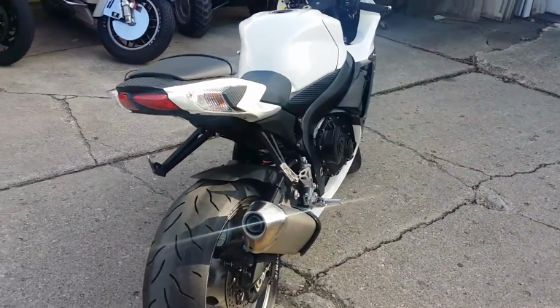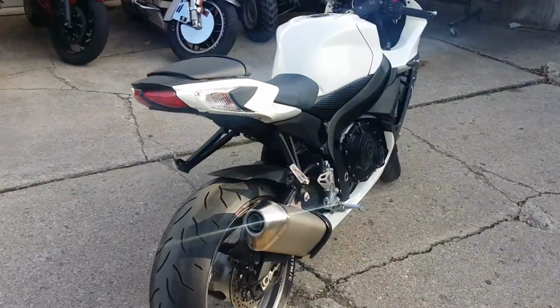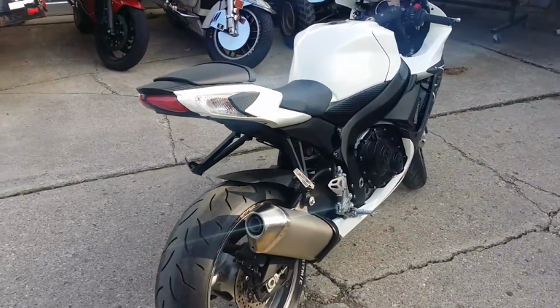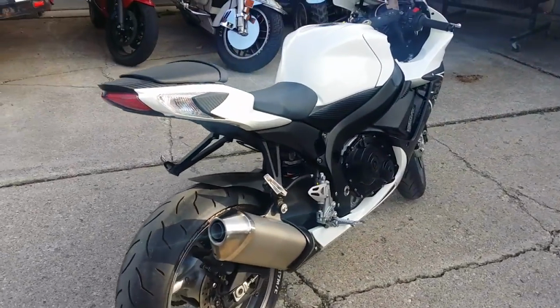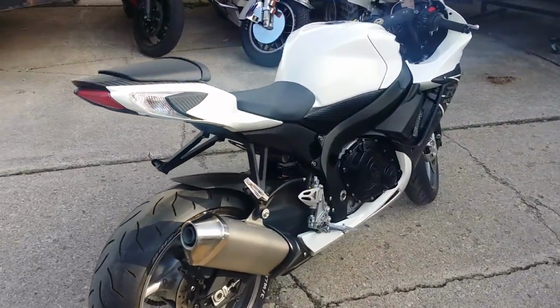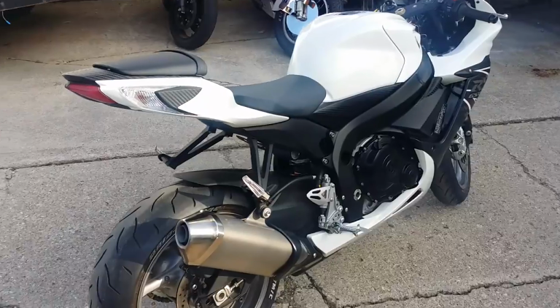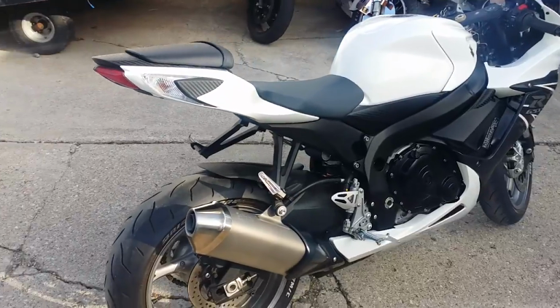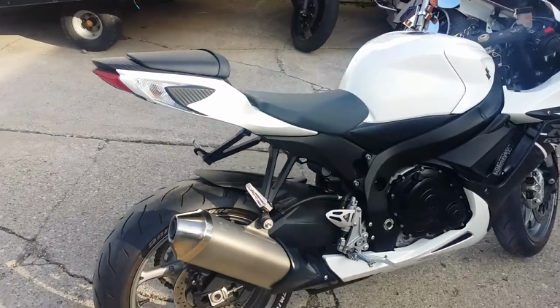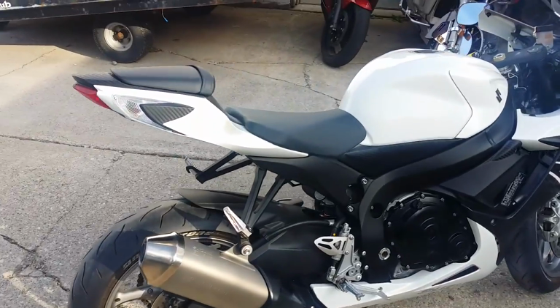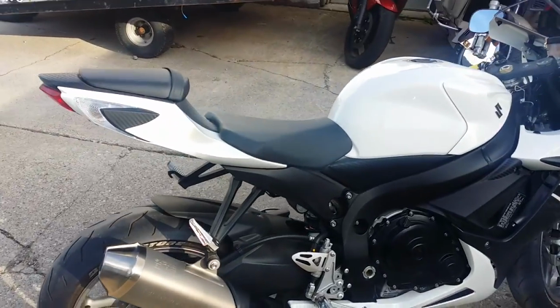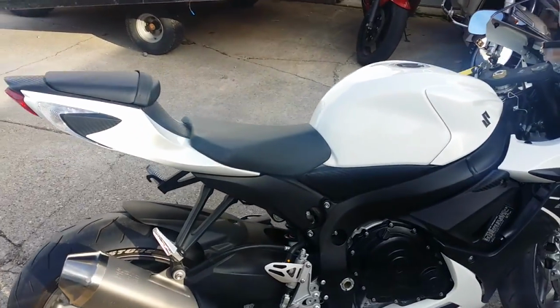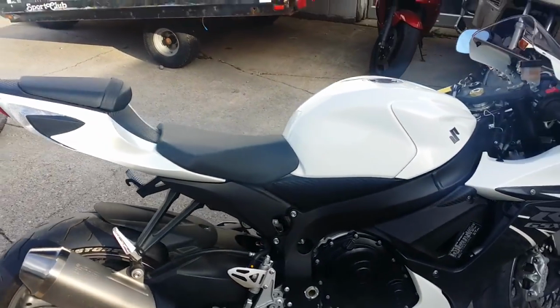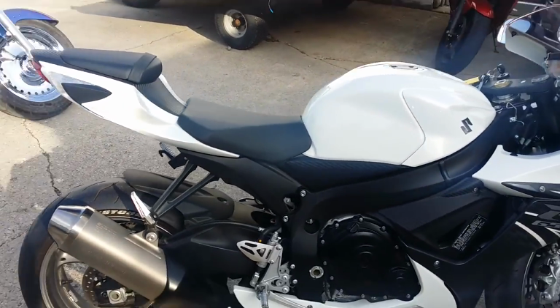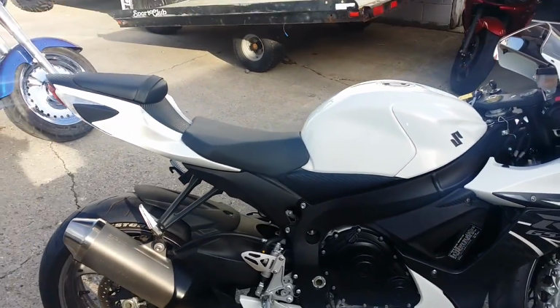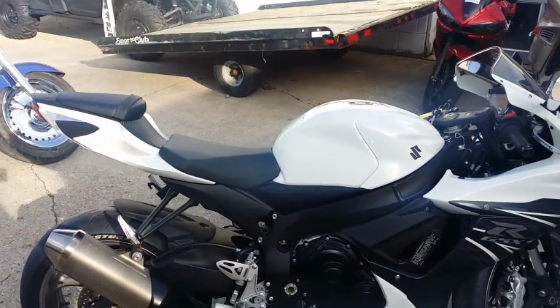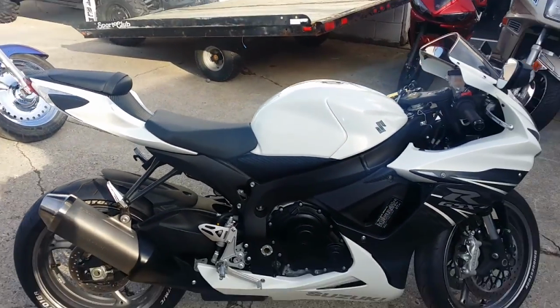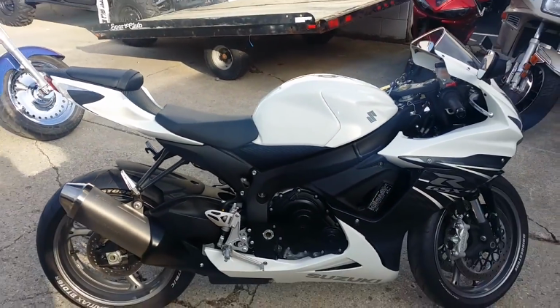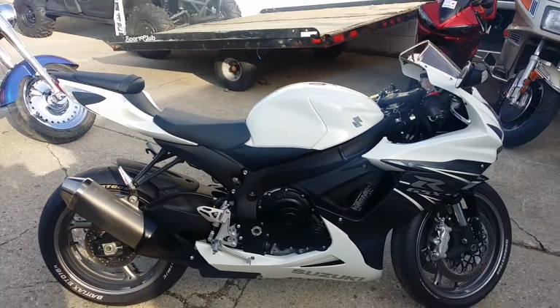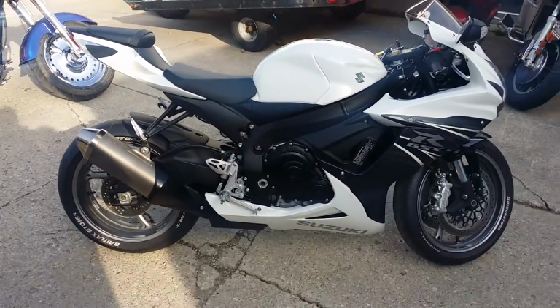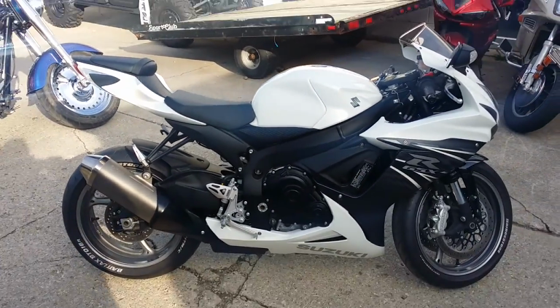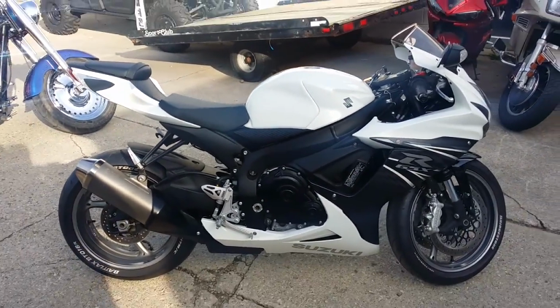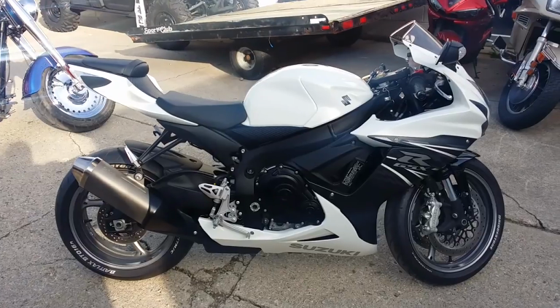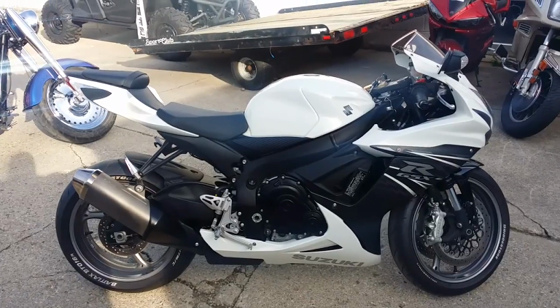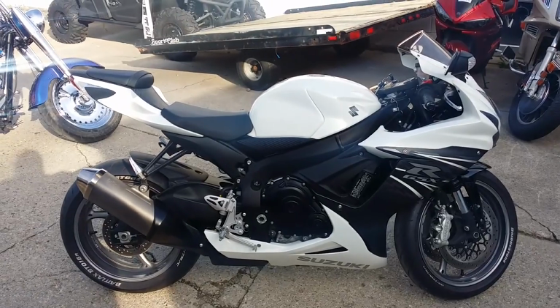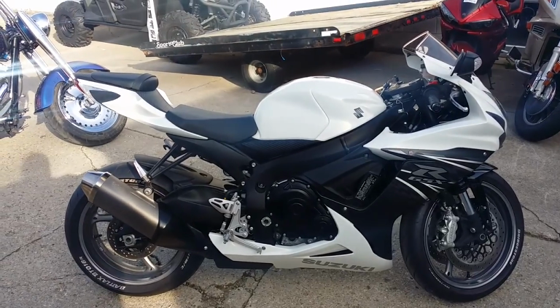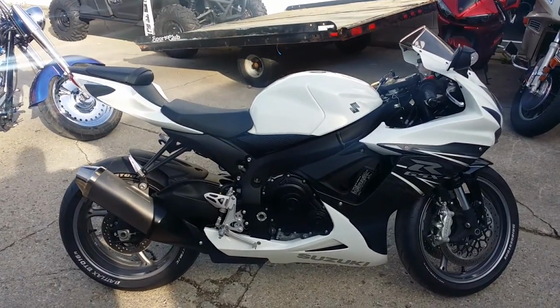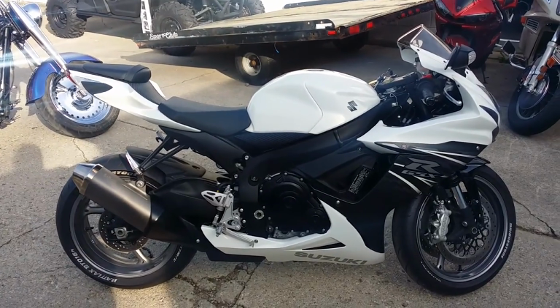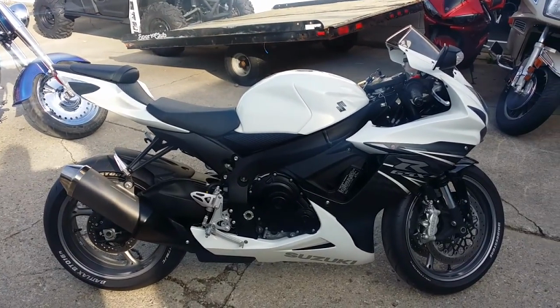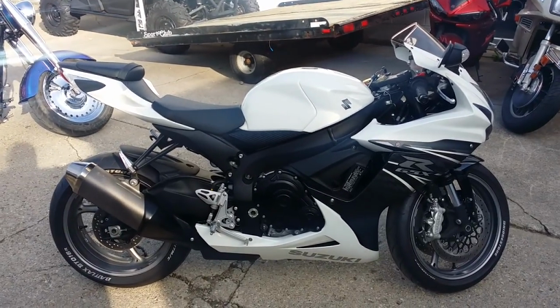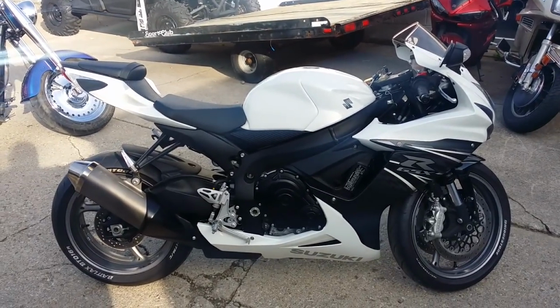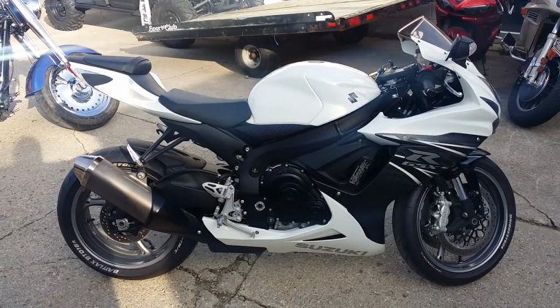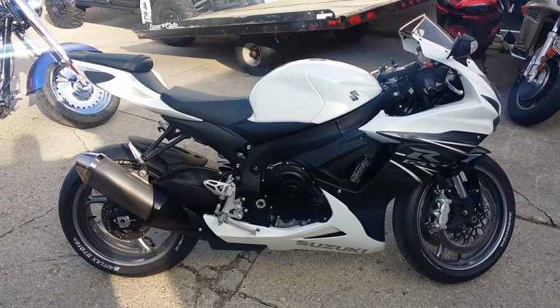Fender eliminator kit, smoked windscreen, and it comes with a battery tender. Just serviced at an authorized Suzuki dealership. This bike's been inspected, certified, and includes a six-month warranty.